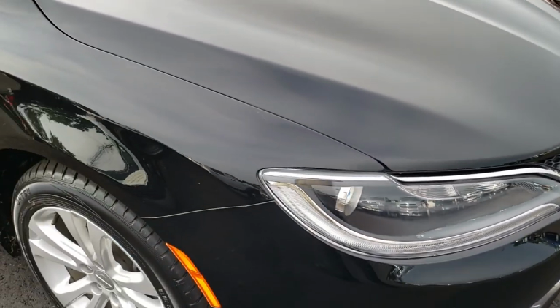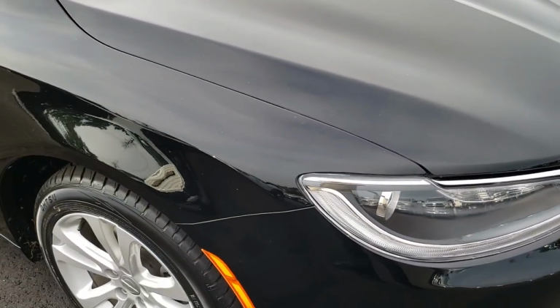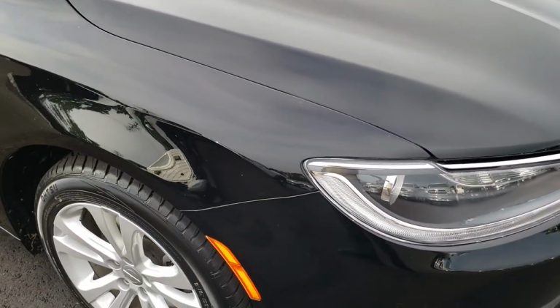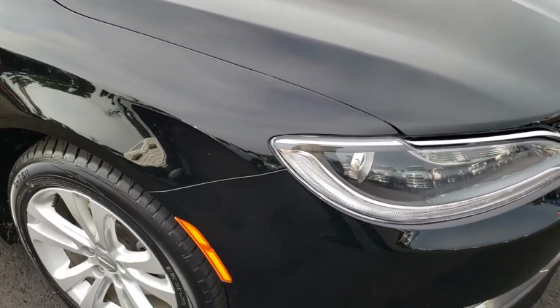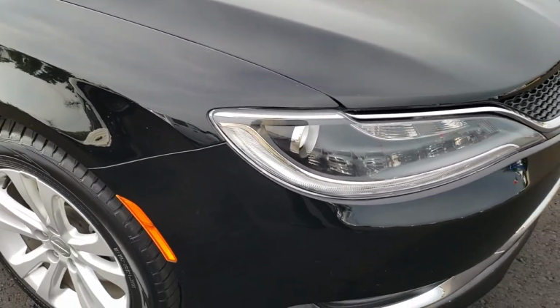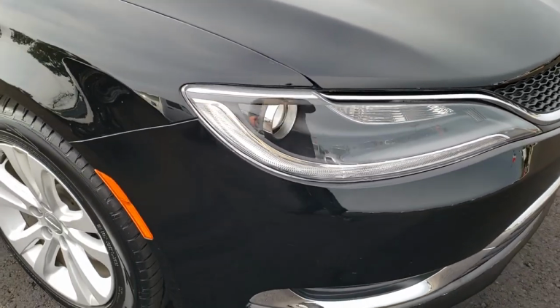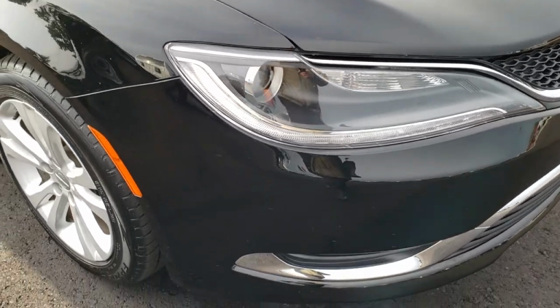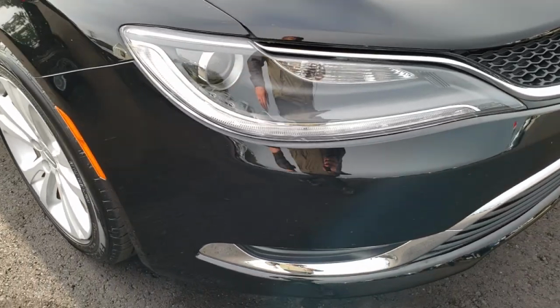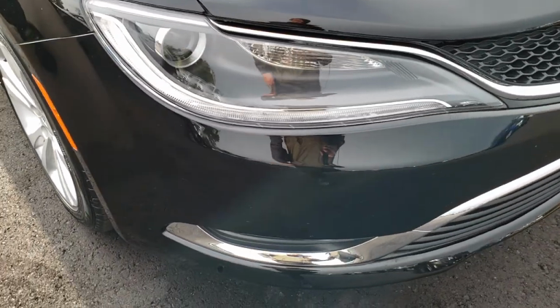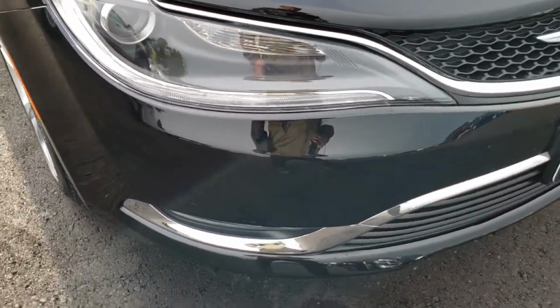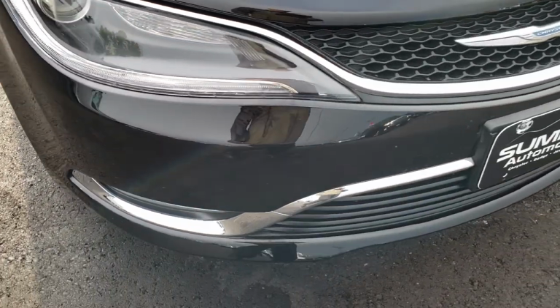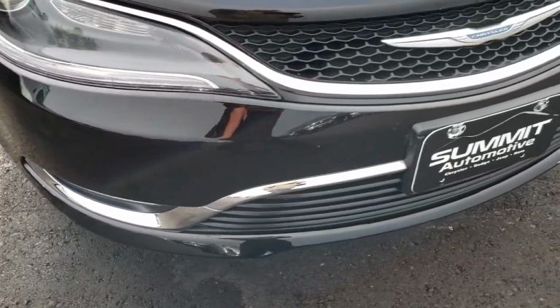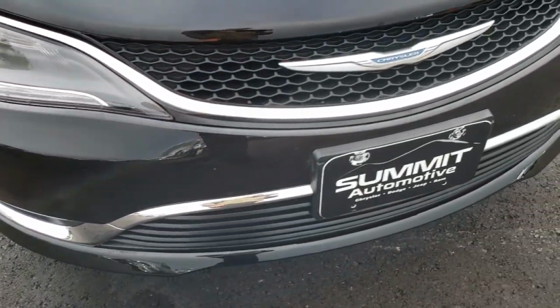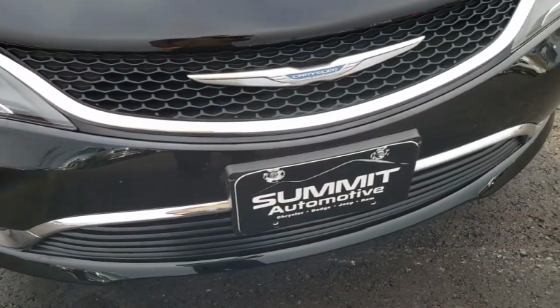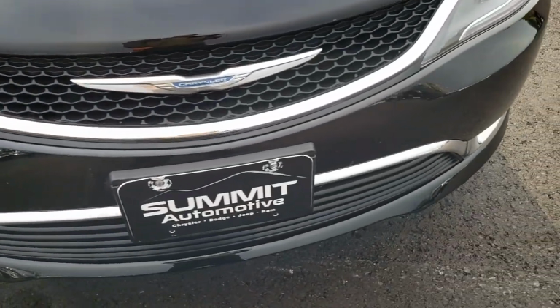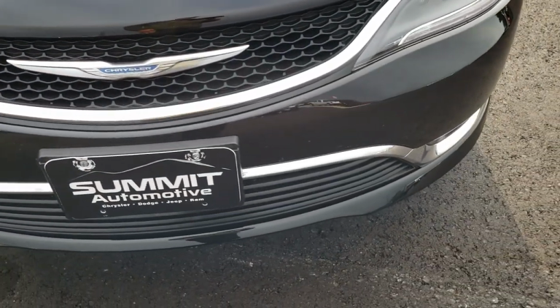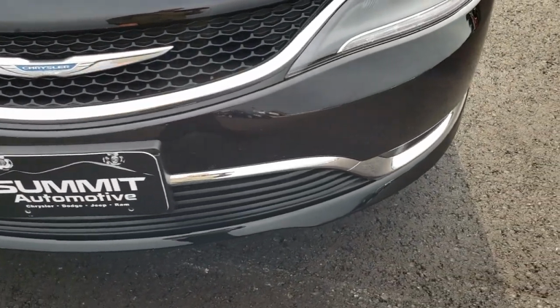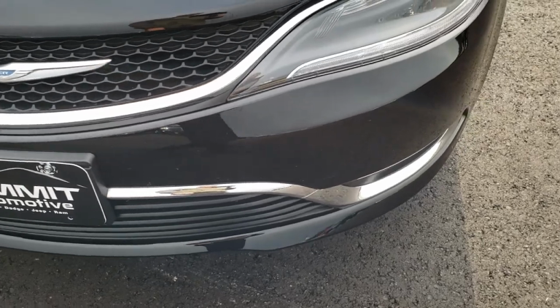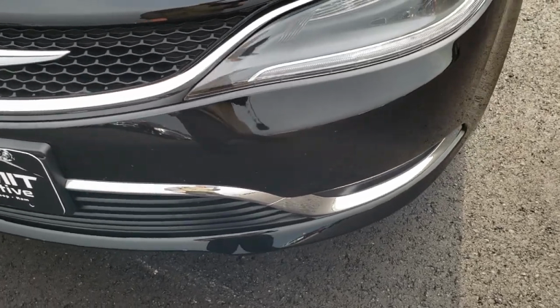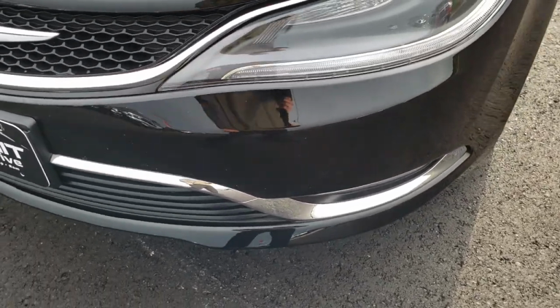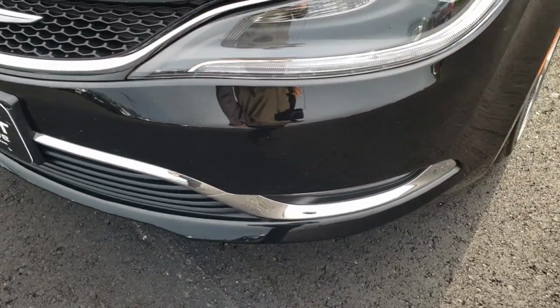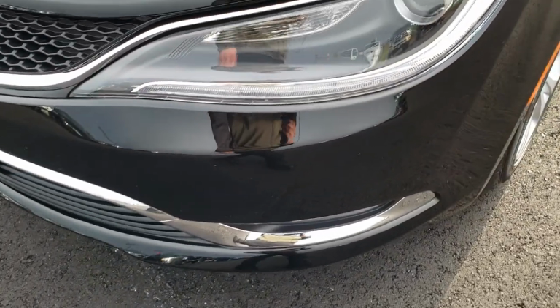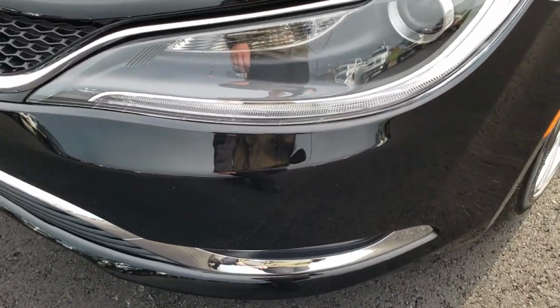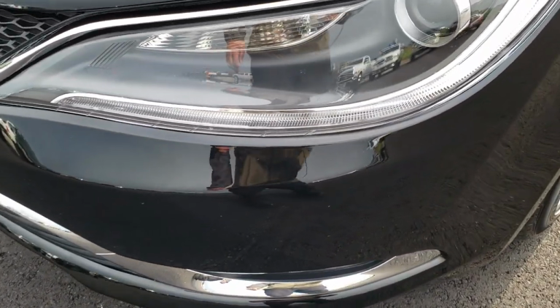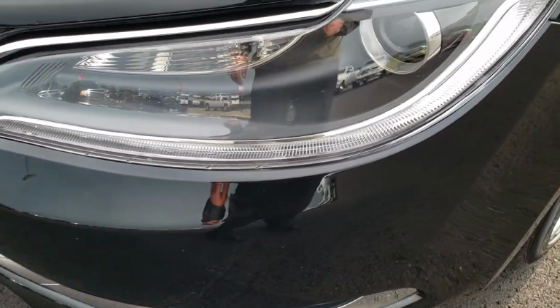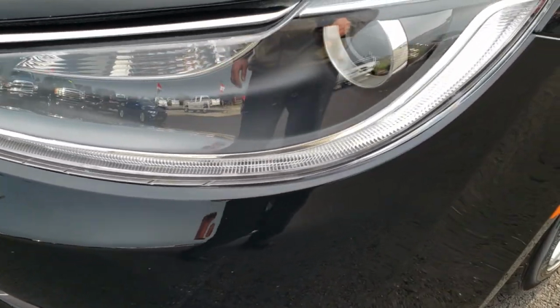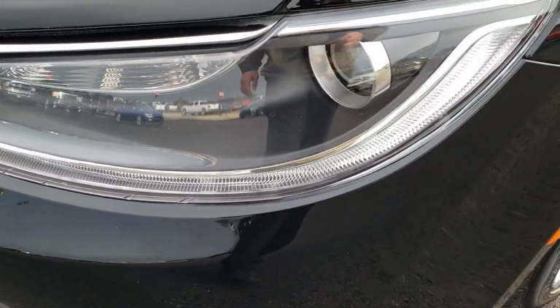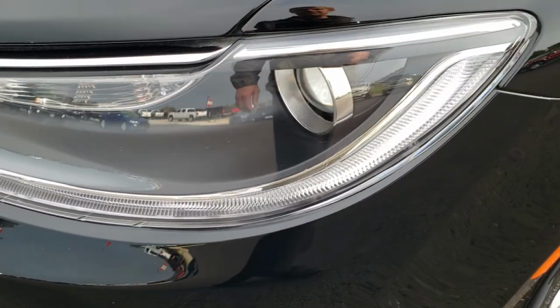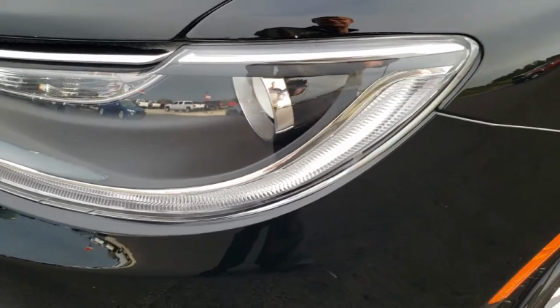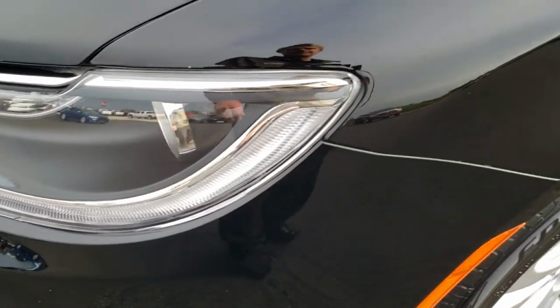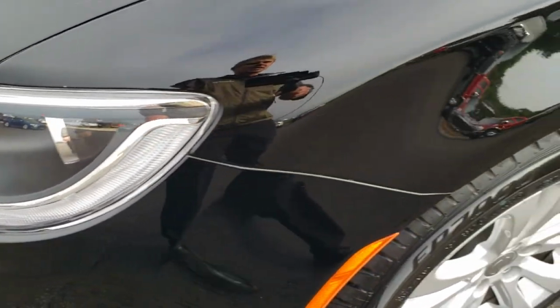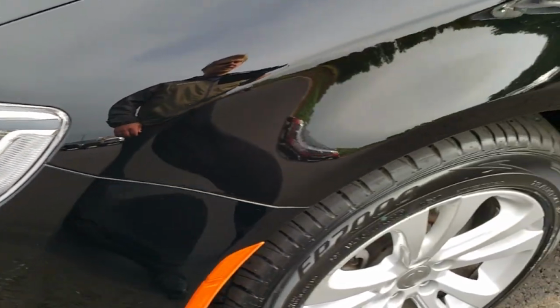From this HD video you will be able to tell just how clean this car is all the way around, inside and out. I didn't see any major dents, dings, or cracks on that front bumper or valence. It has the LED running lights and the projector lamp headlamps.